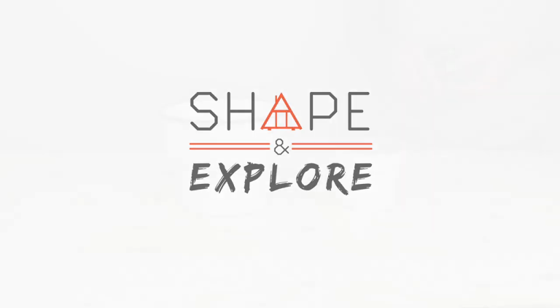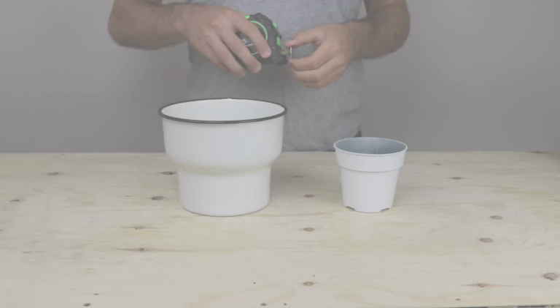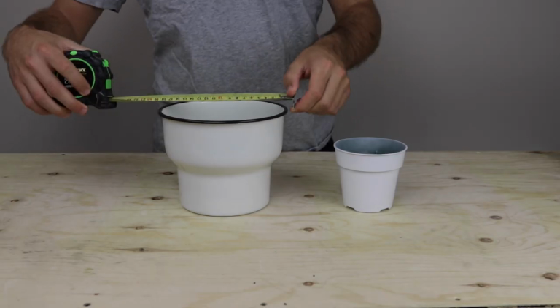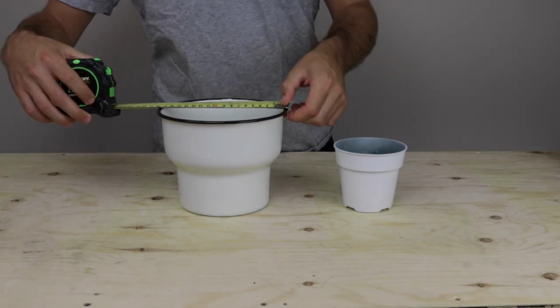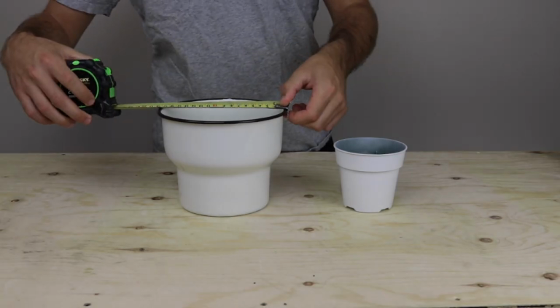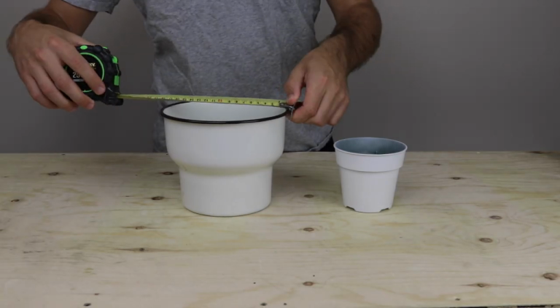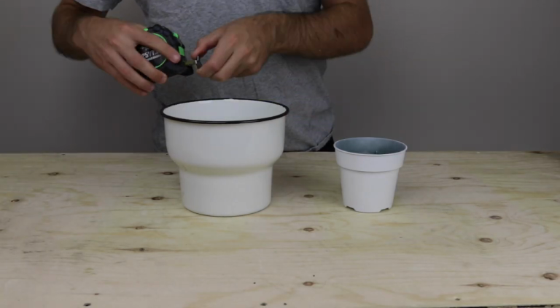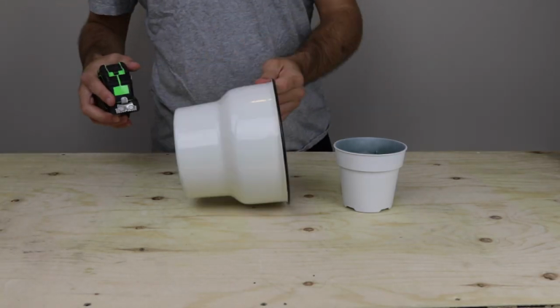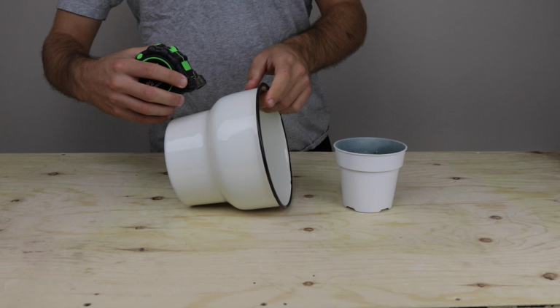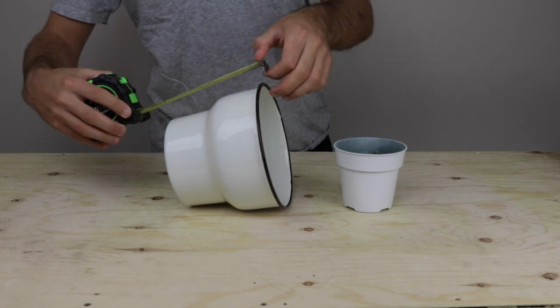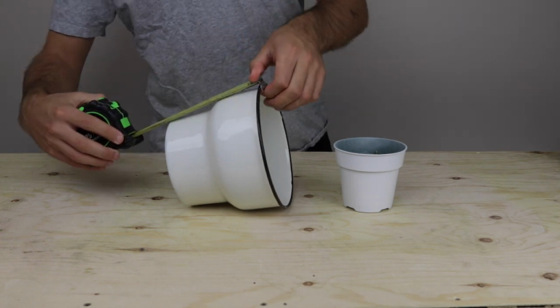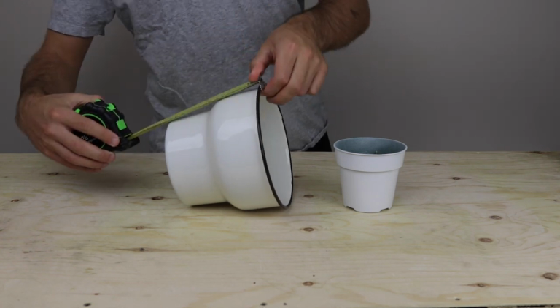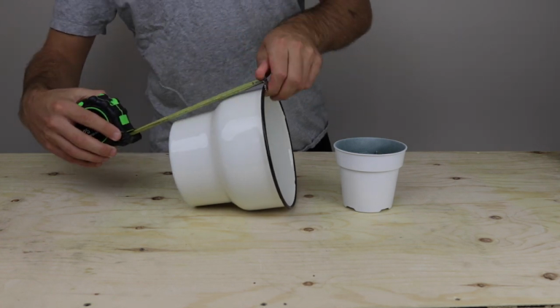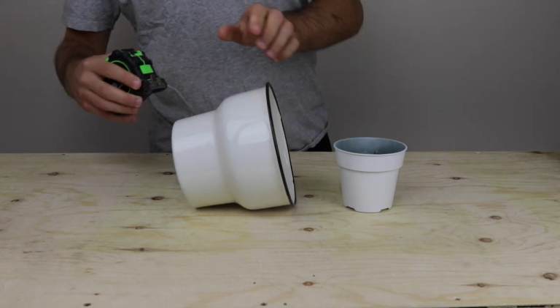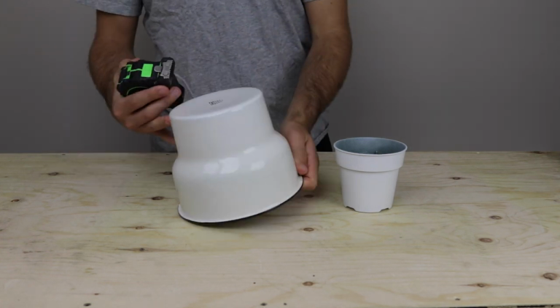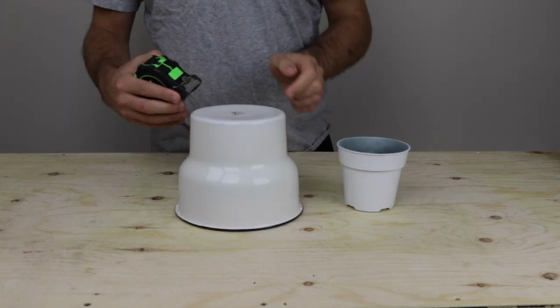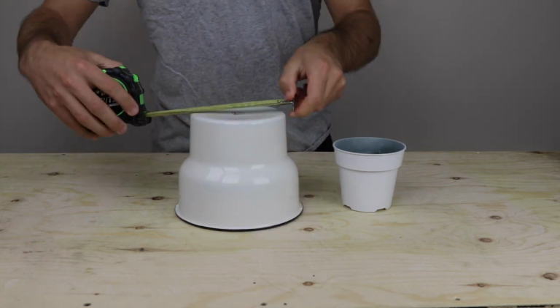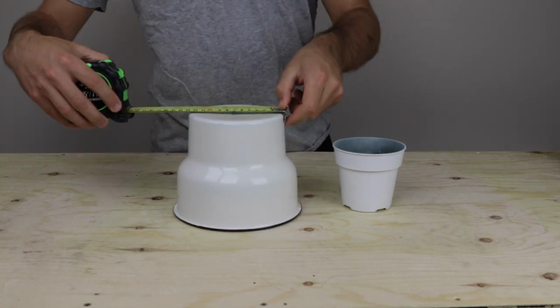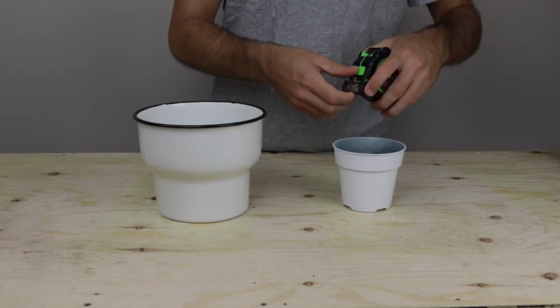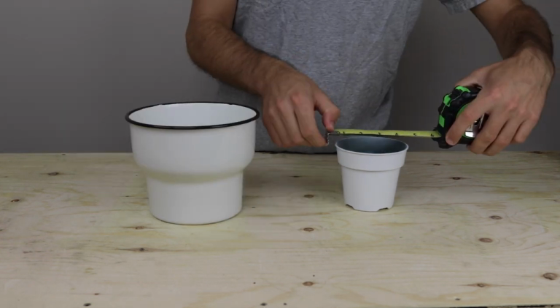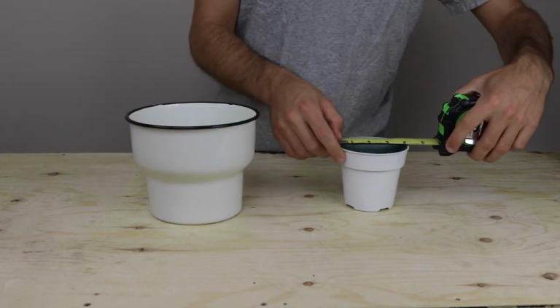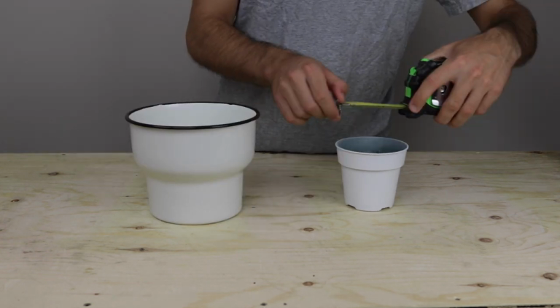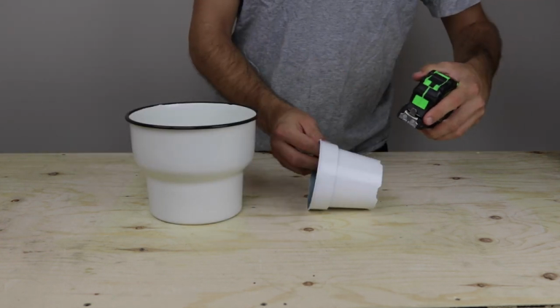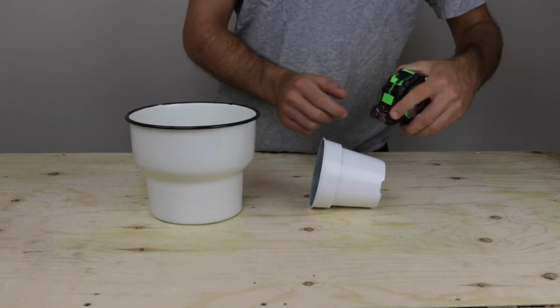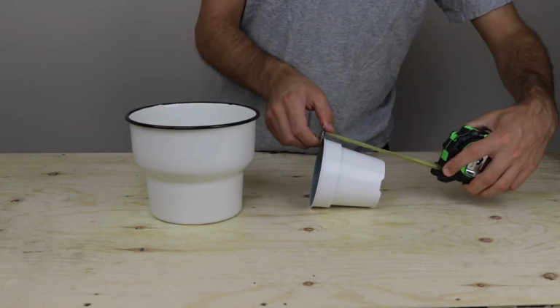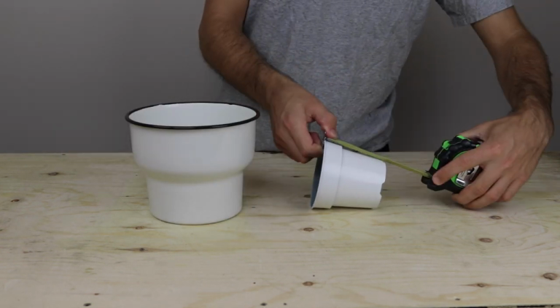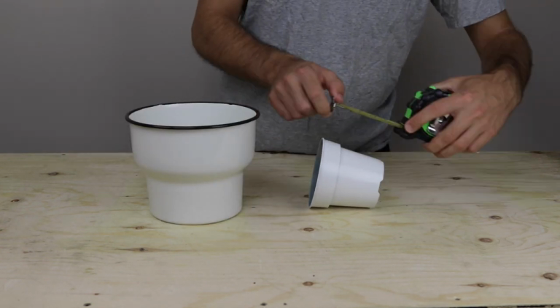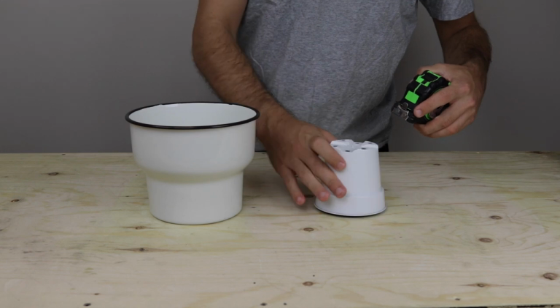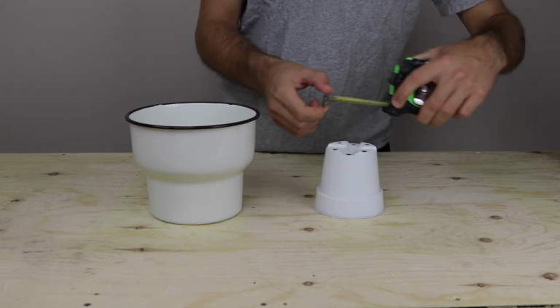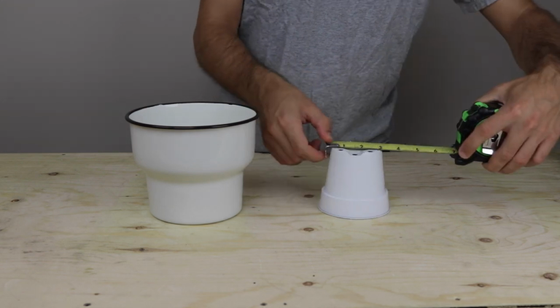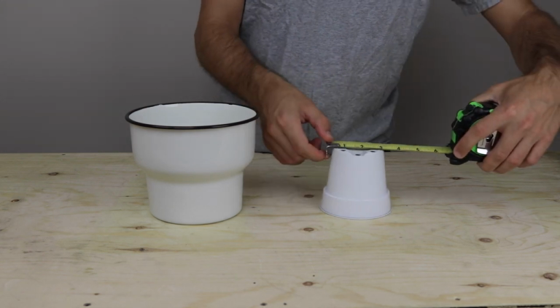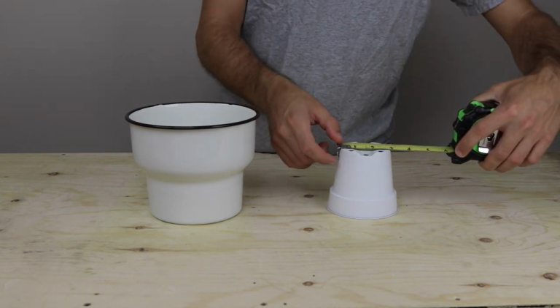I started off by measuring the dimensions of each flower pot. This will ensure that each pot fits within its respective stand, and I'll have links down below to the pots that I used.